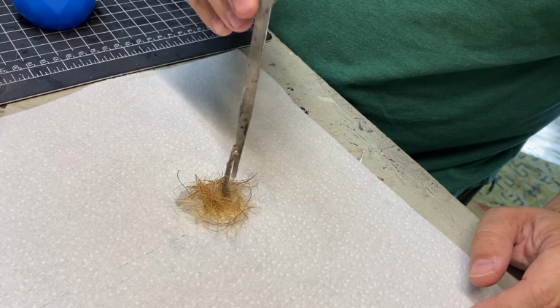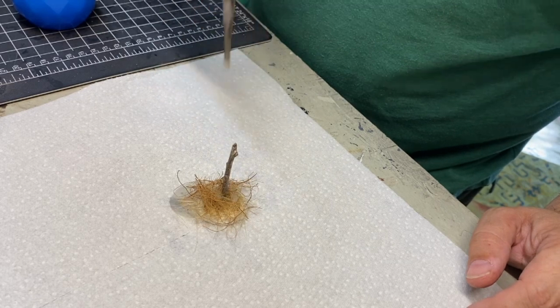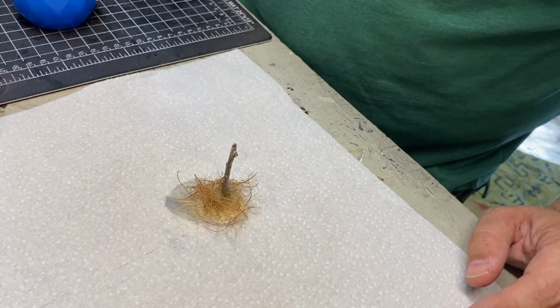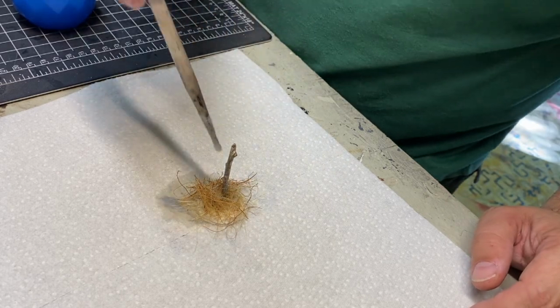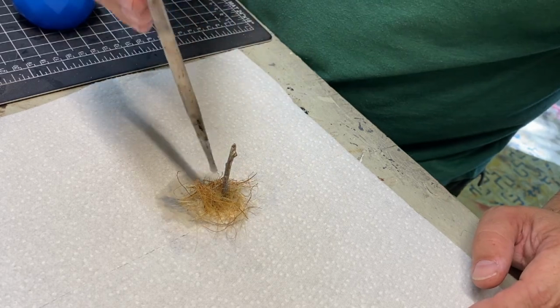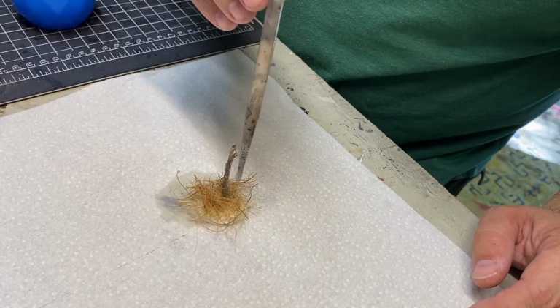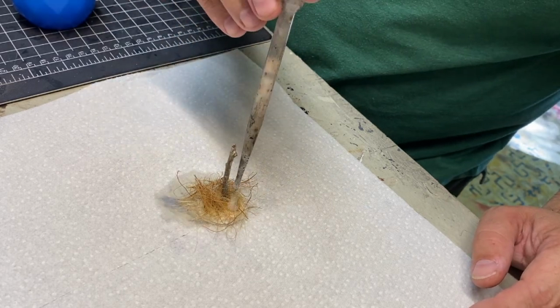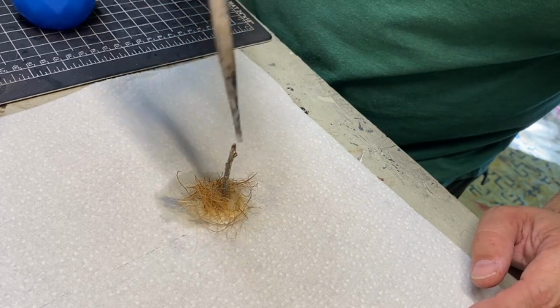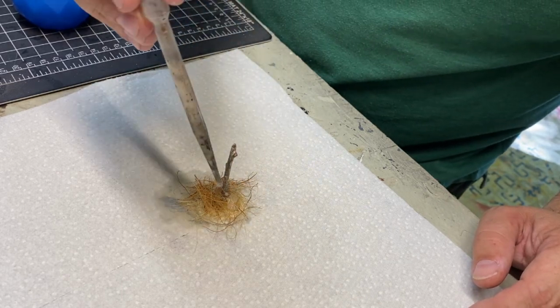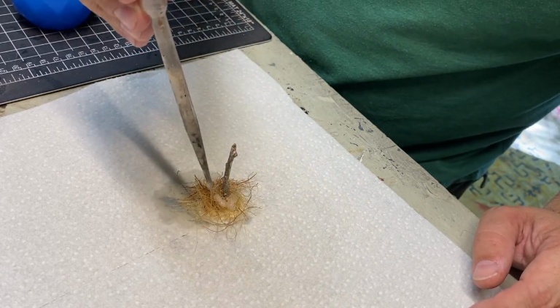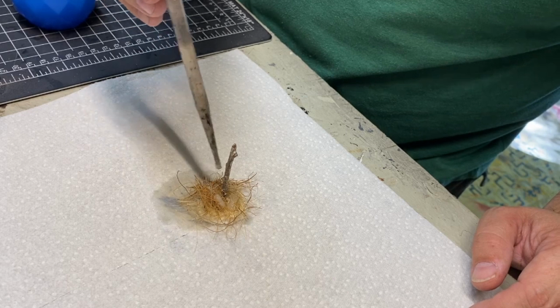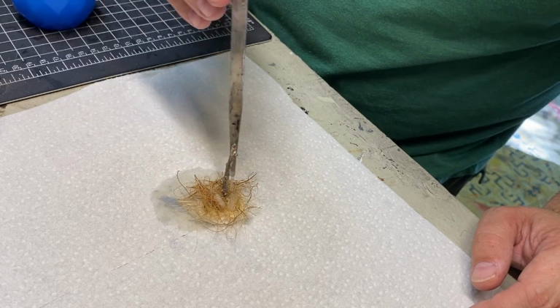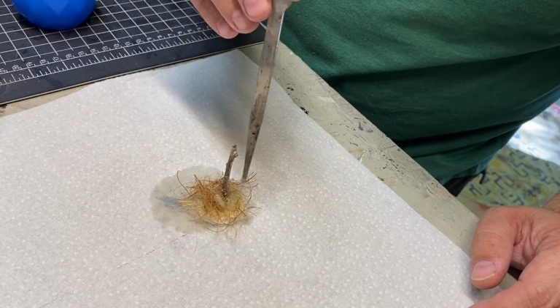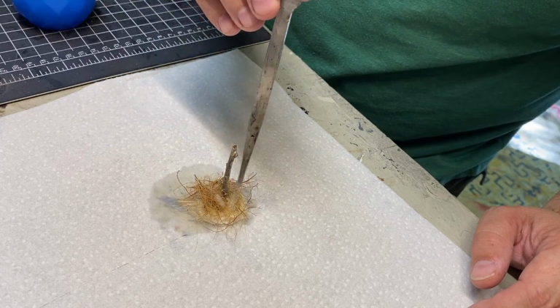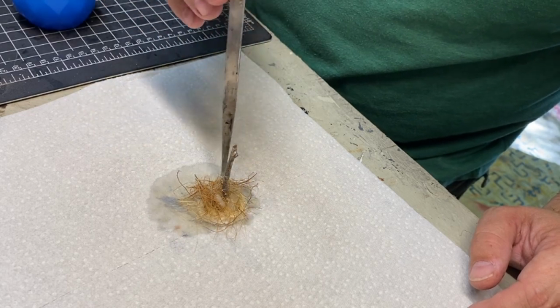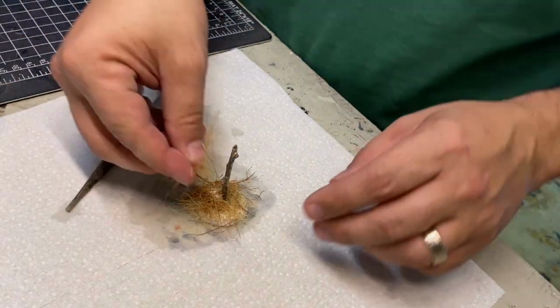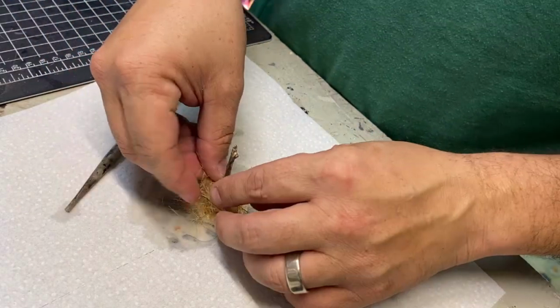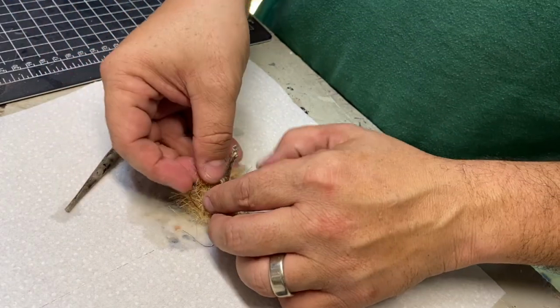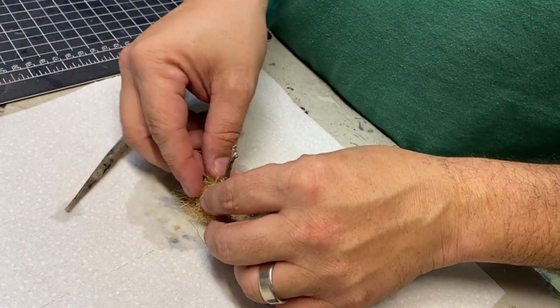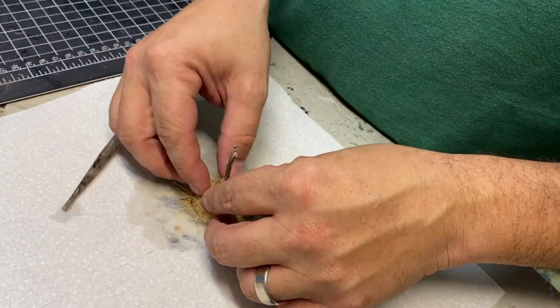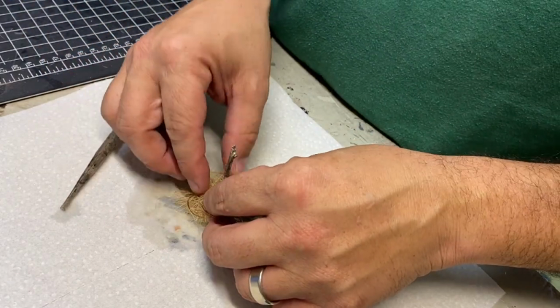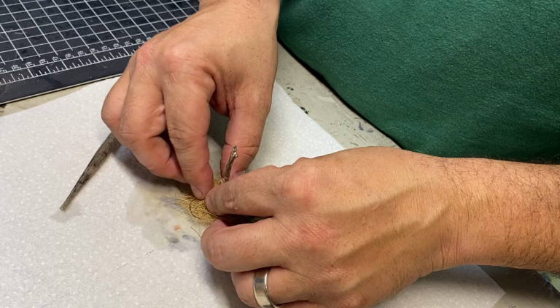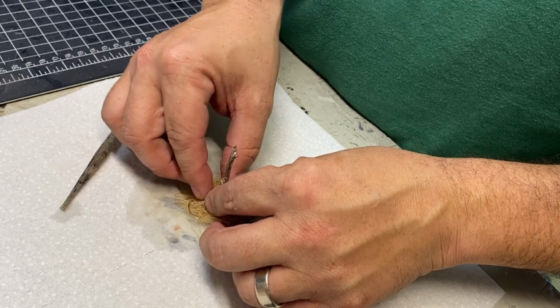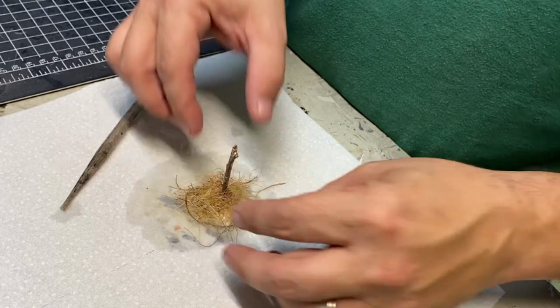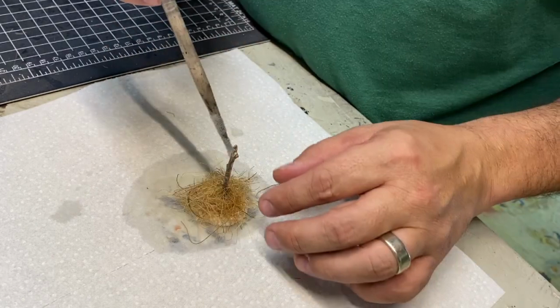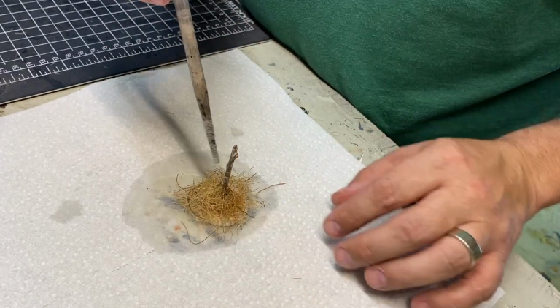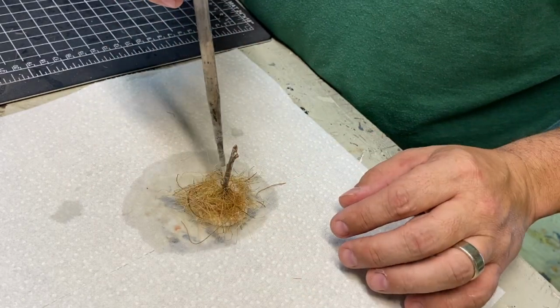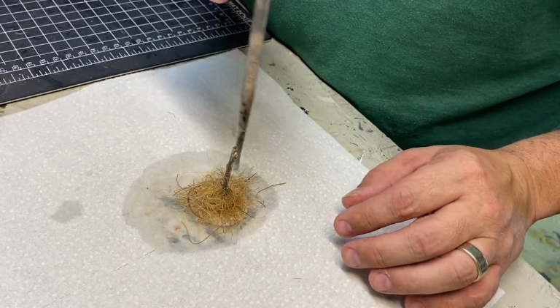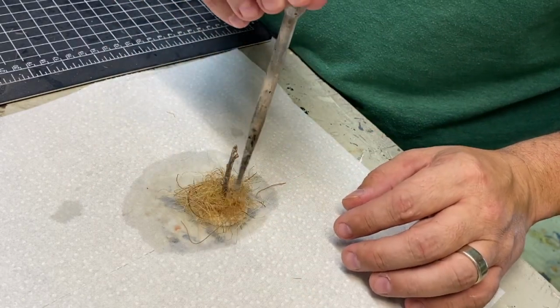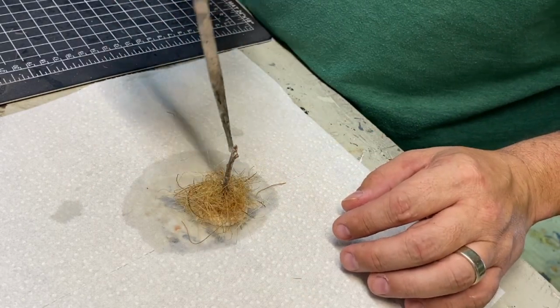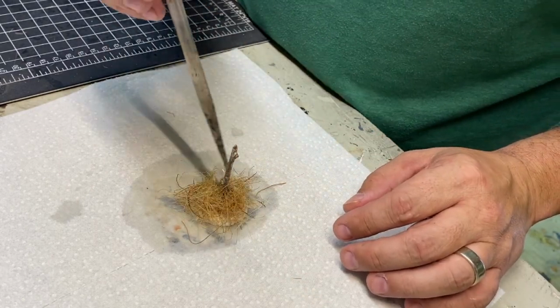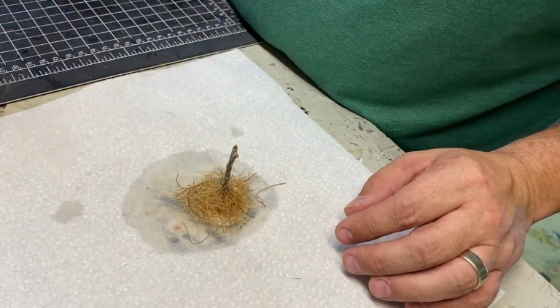I gave a little spritz of icy purple alcohol and watered-down PVA. Hay, alcohol, glue. Hay, alcohol, glue. Every so often I would squish it down a bit and try to shape it into a mound.